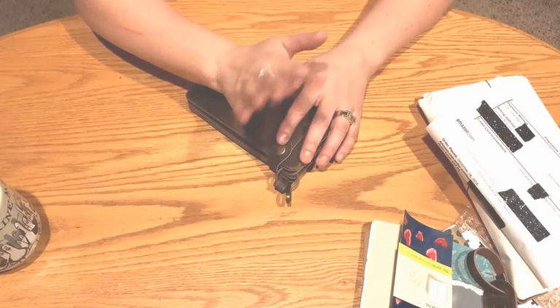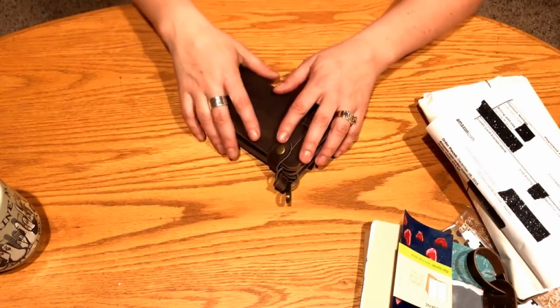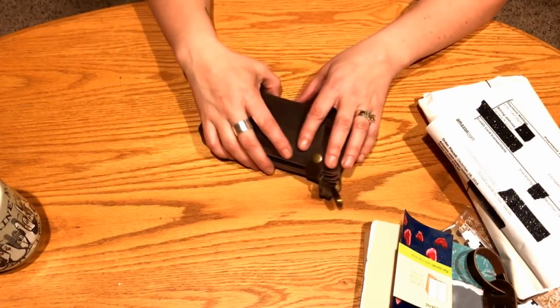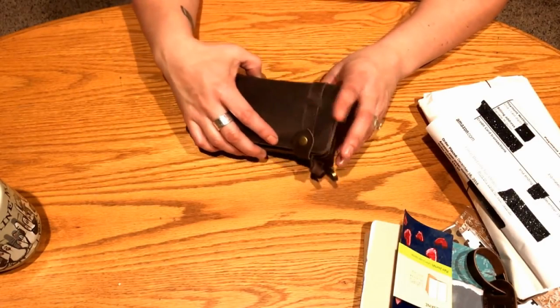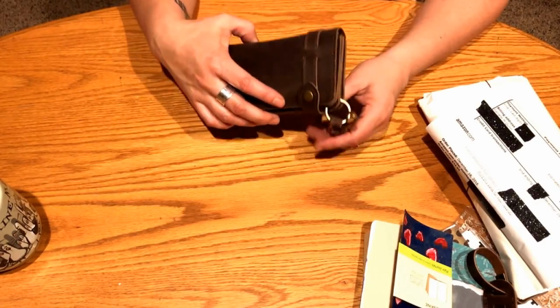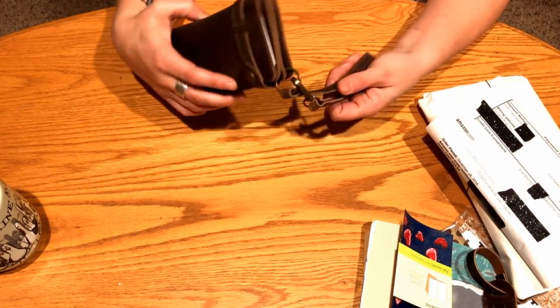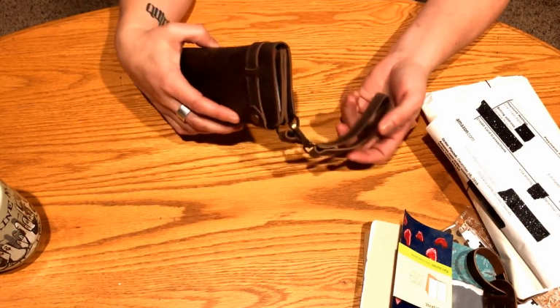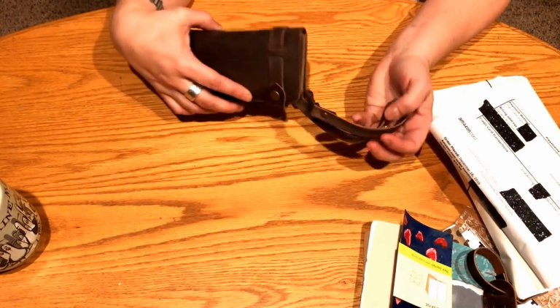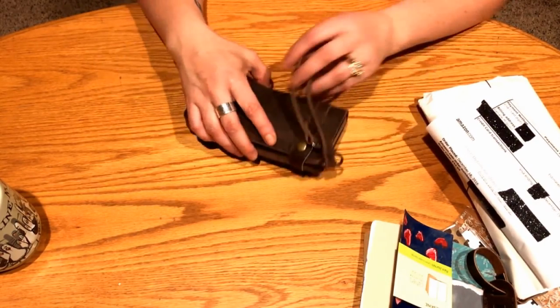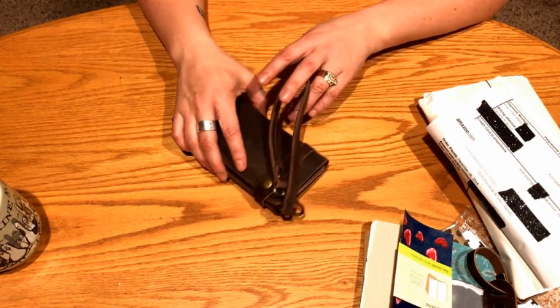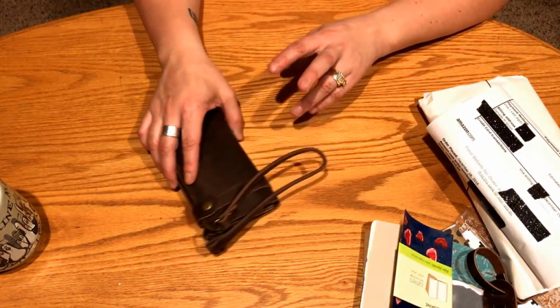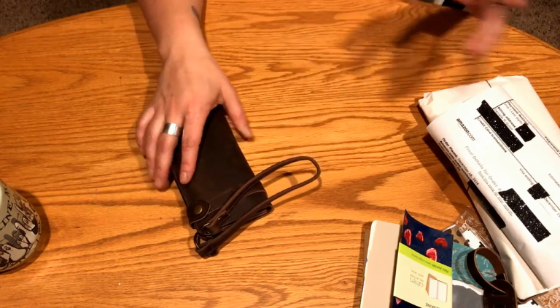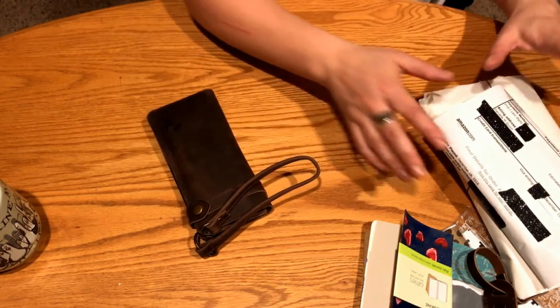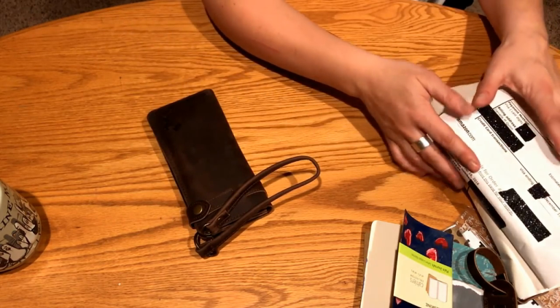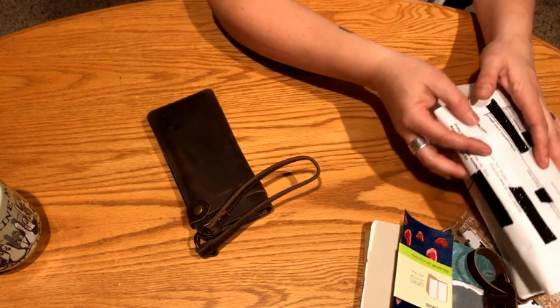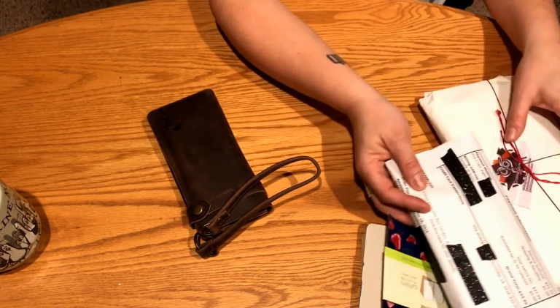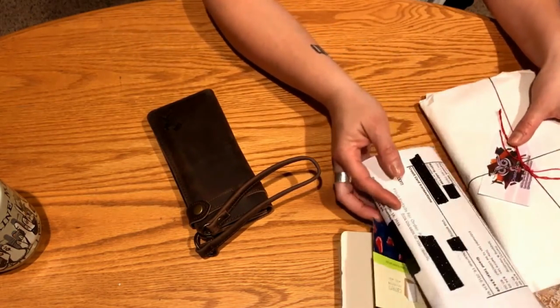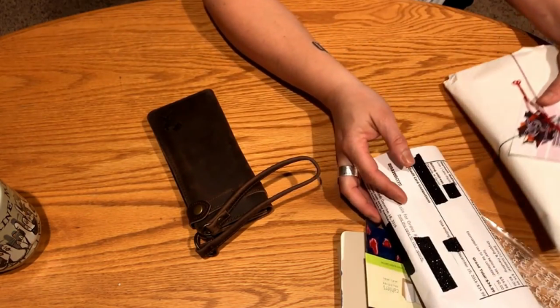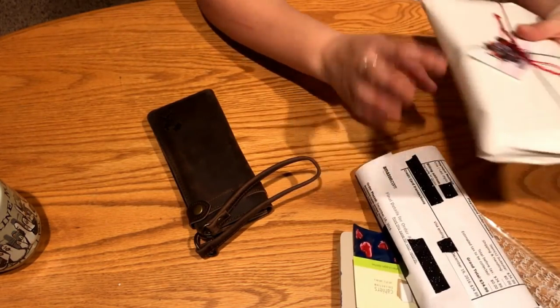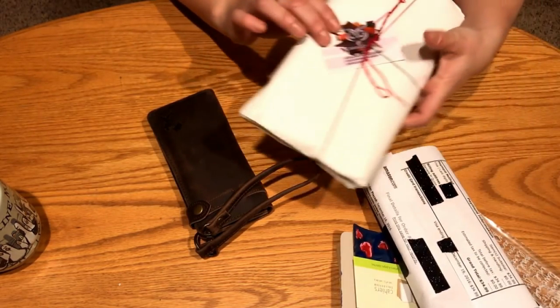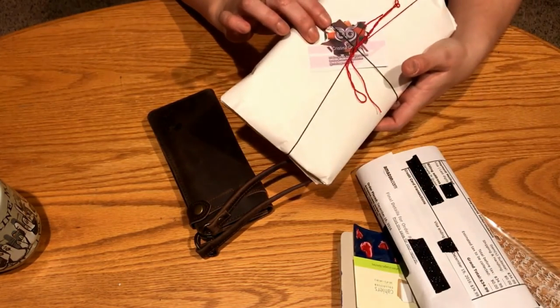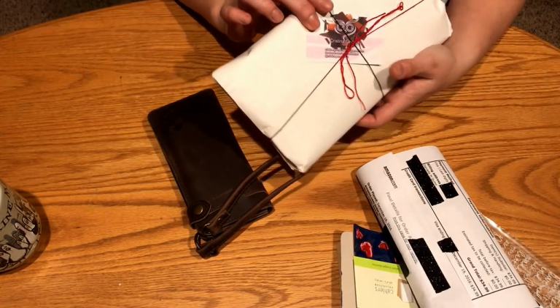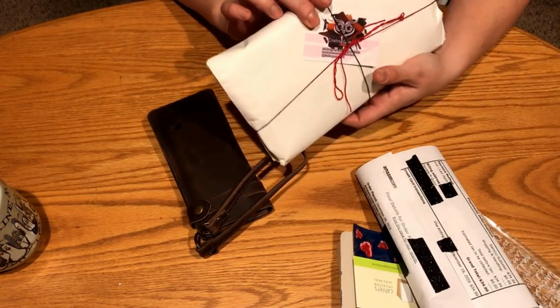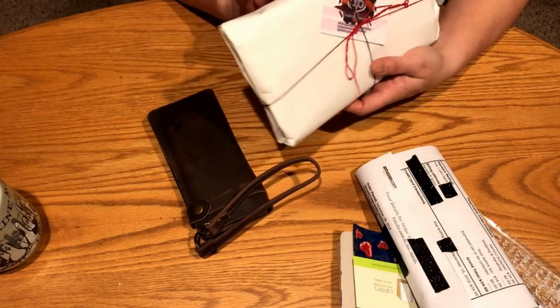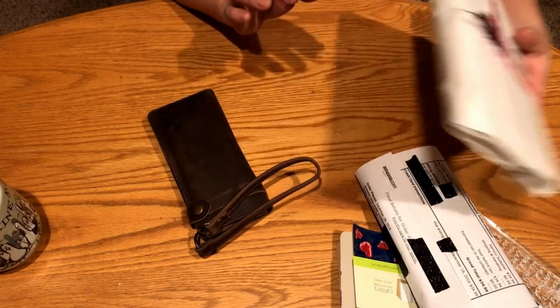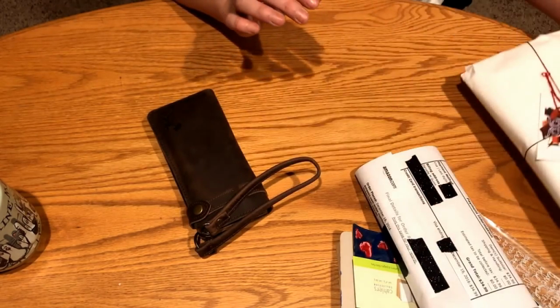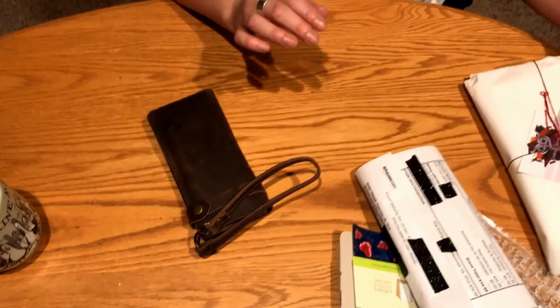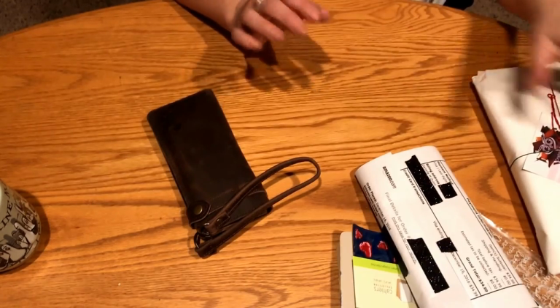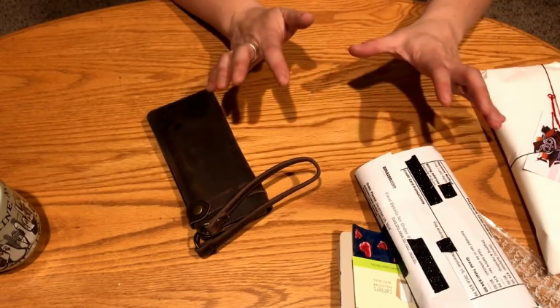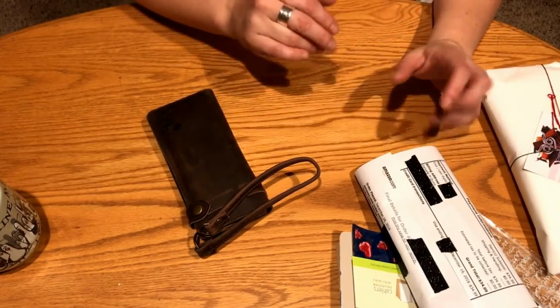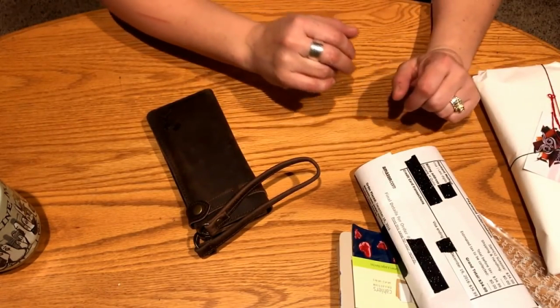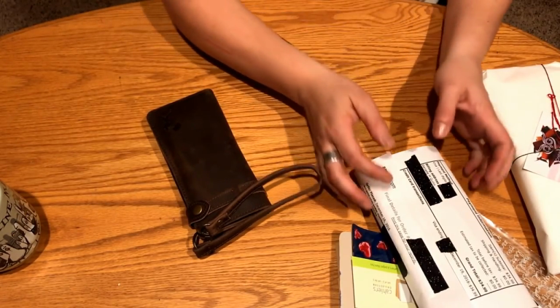Hey everyone, it's Danielle from DQ Plans, and as promised I have an unboxing today of my travelers notebooks from Christina's Leathers, all the way in Portugal. I'm in California in the United States, so it's super exciting.